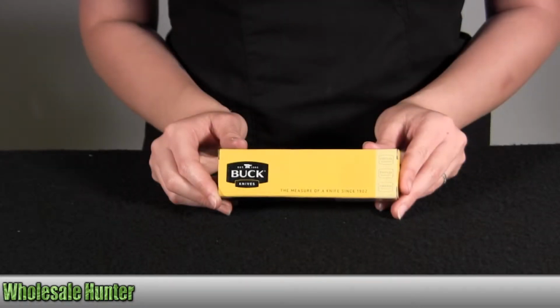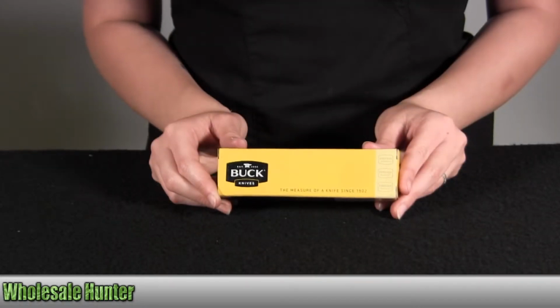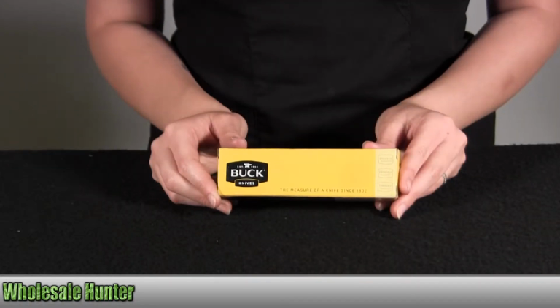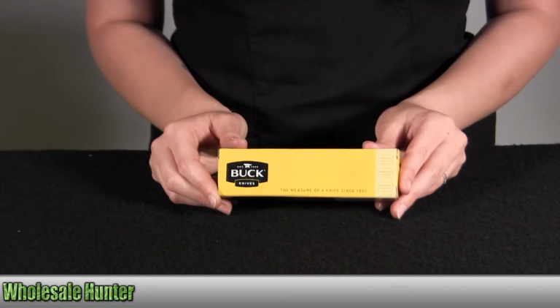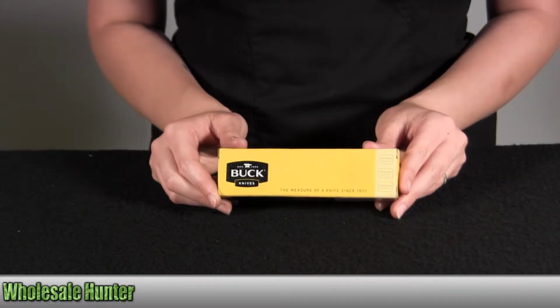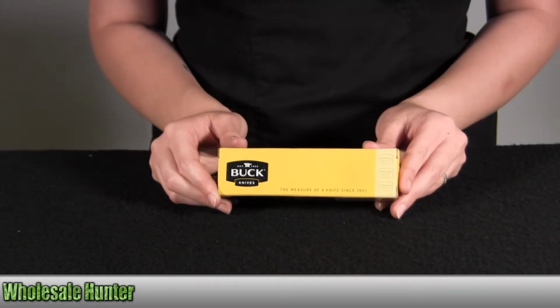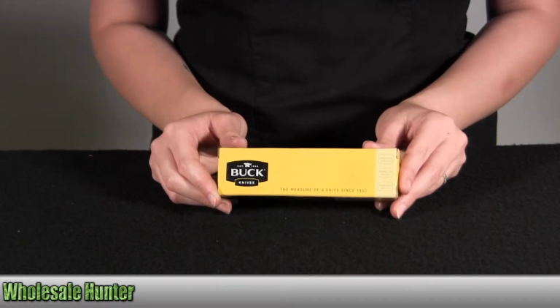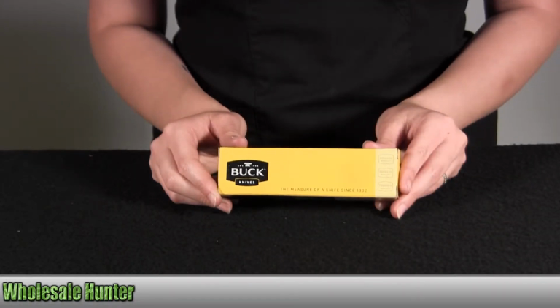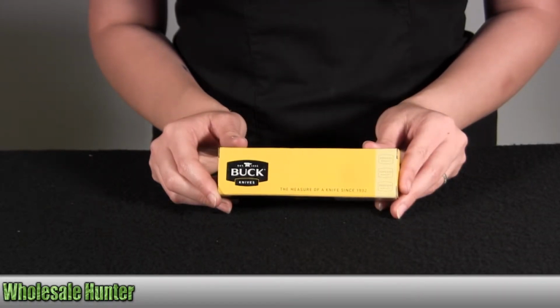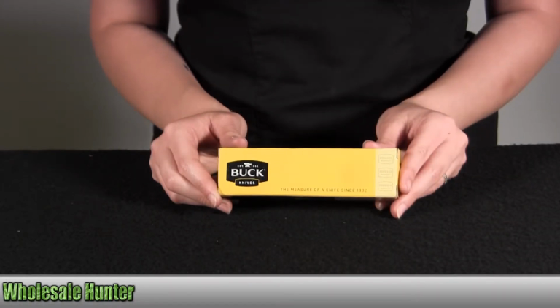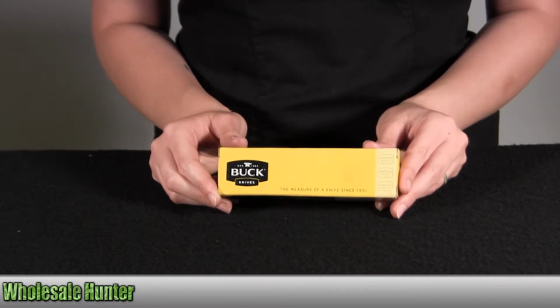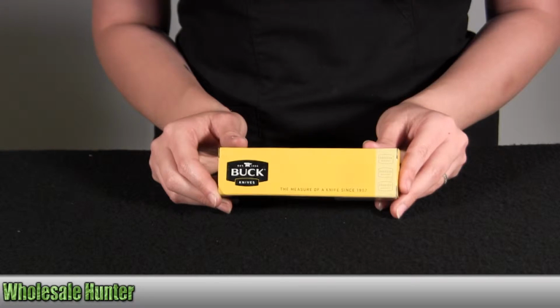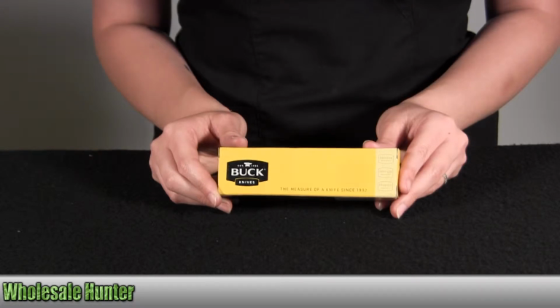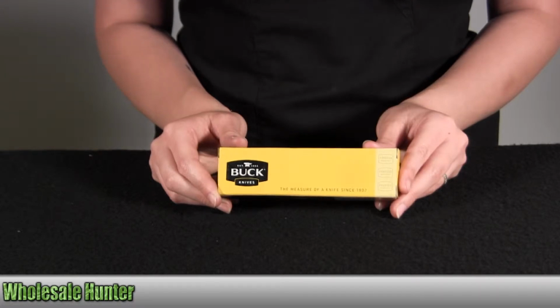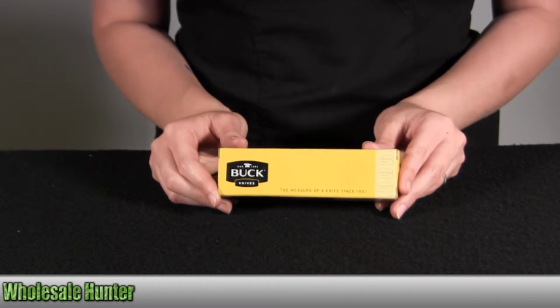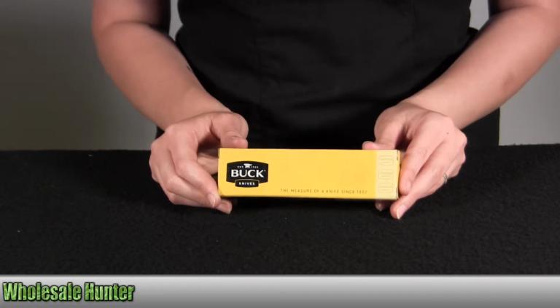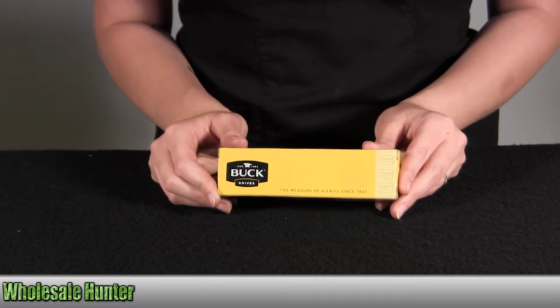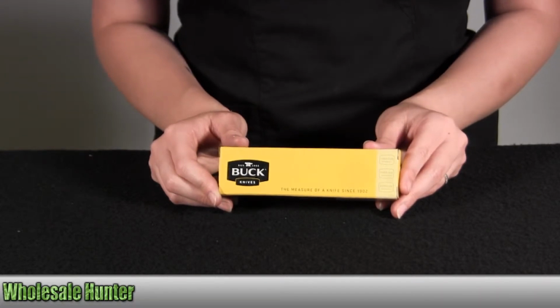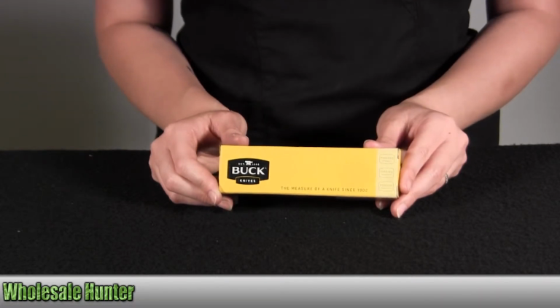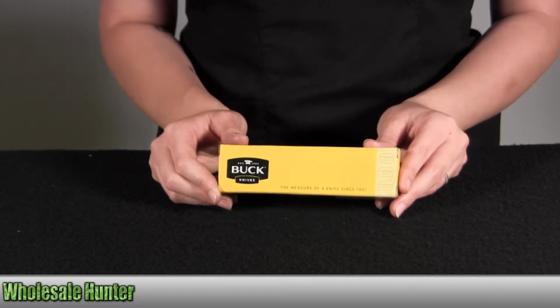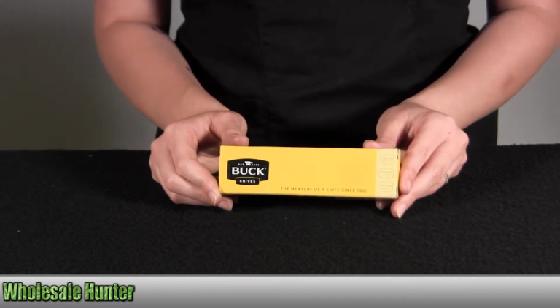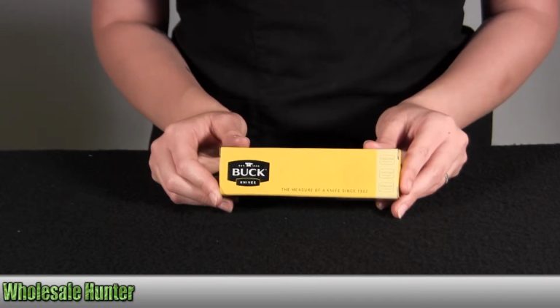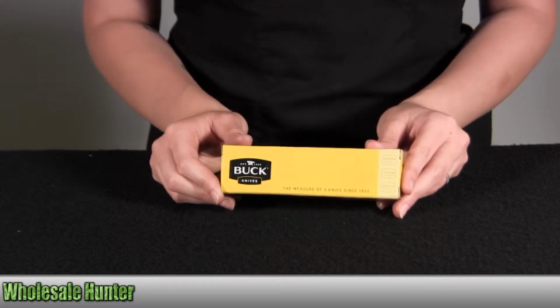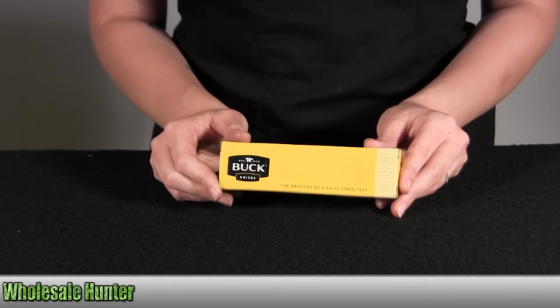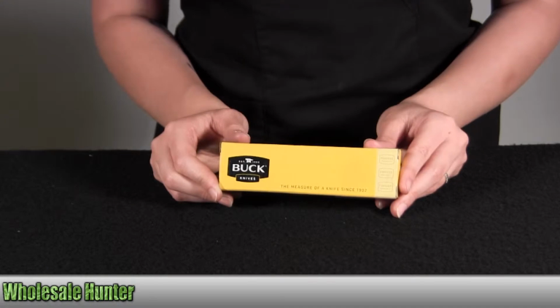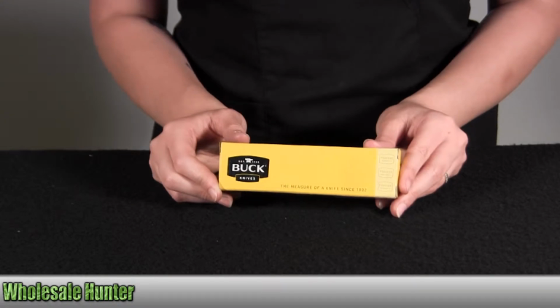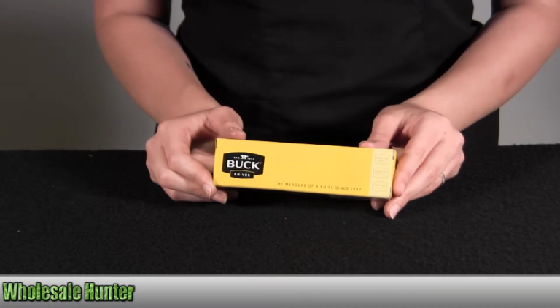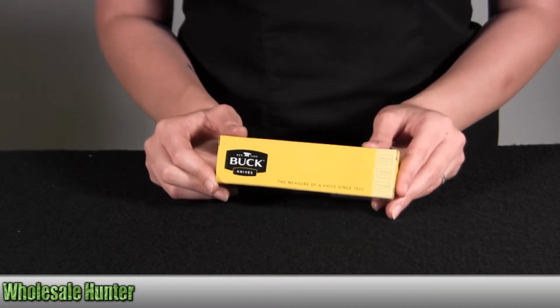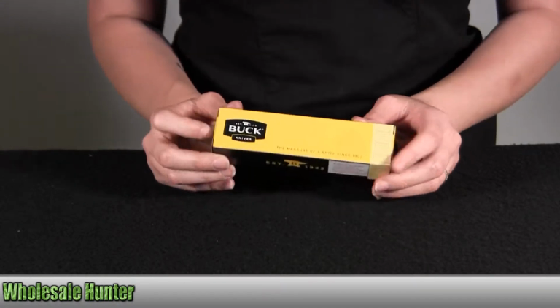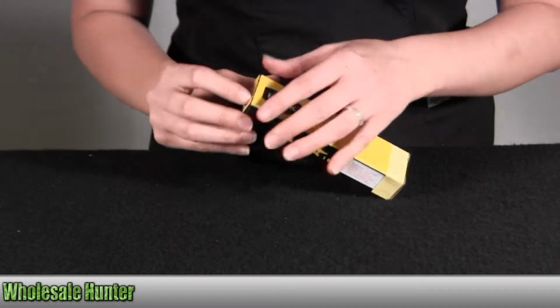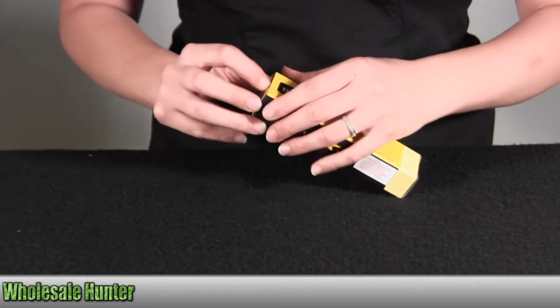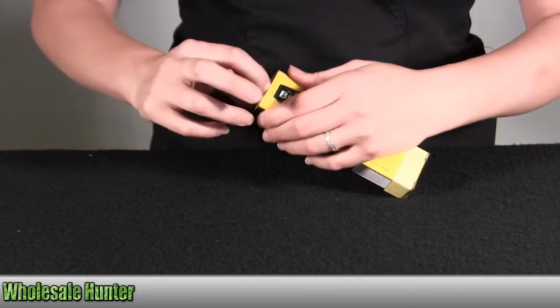Hello, this is an unboxing video from Manufacture No. 847 BLS by Buck Knives. This is a Vantage Force Pro. It's a folding lock back knife. I'm going to go ahead and take it out here with you so you can get a better look.